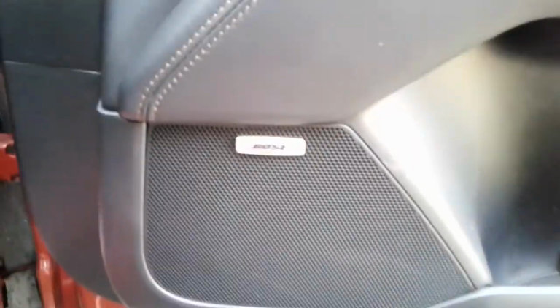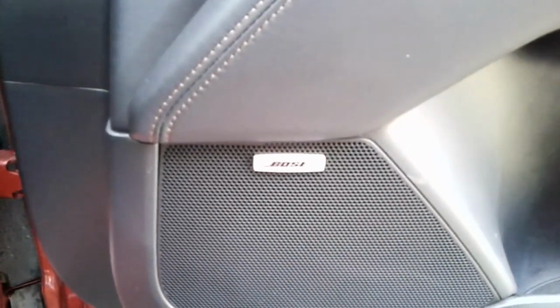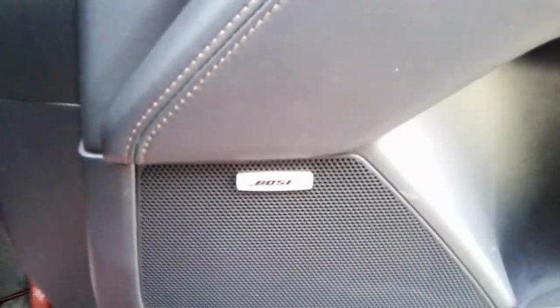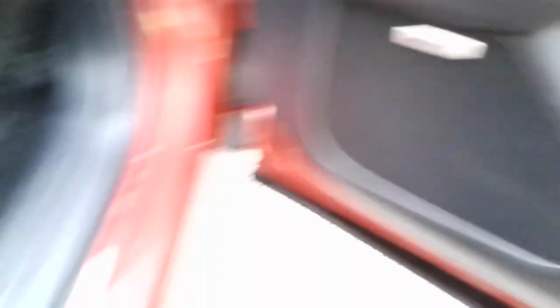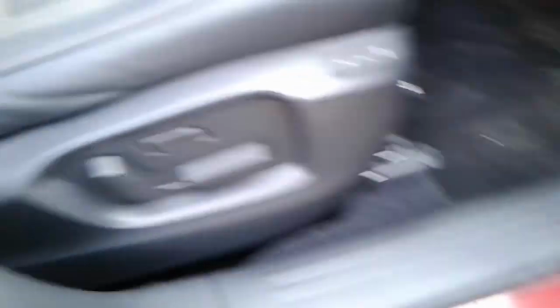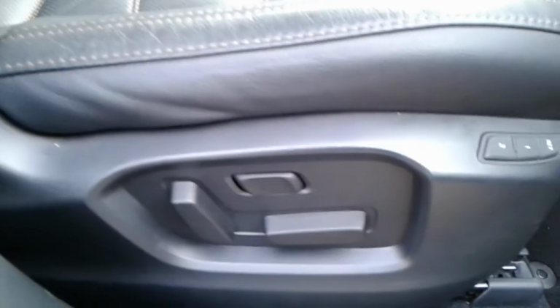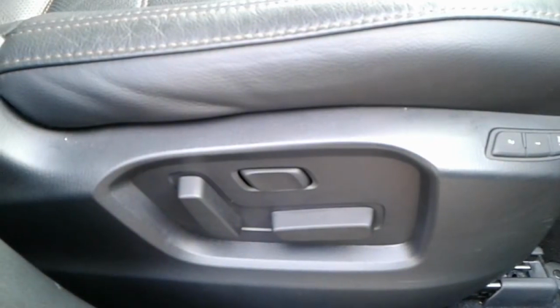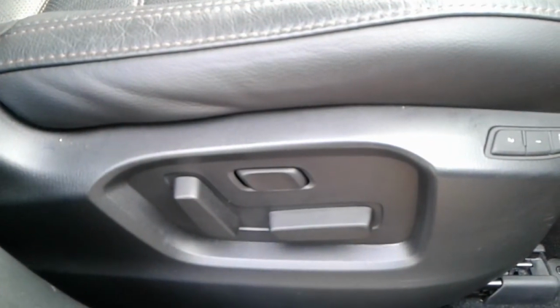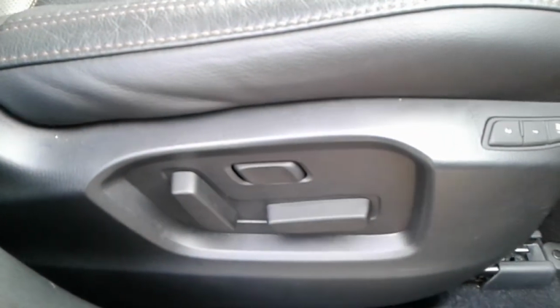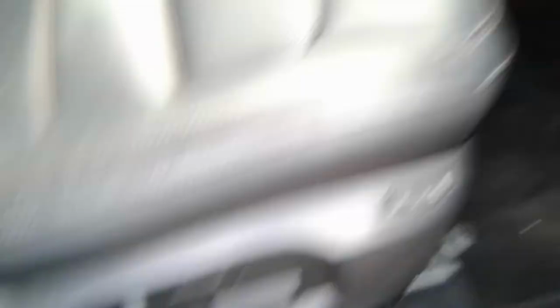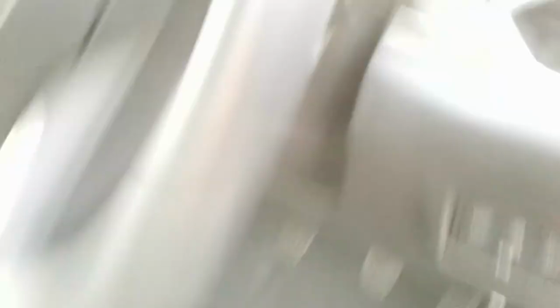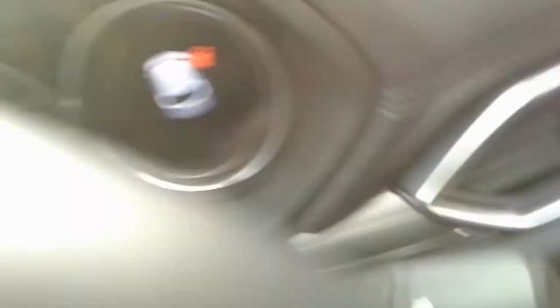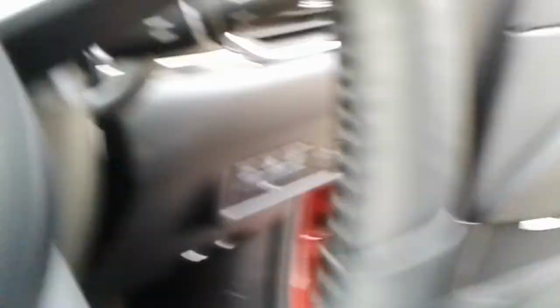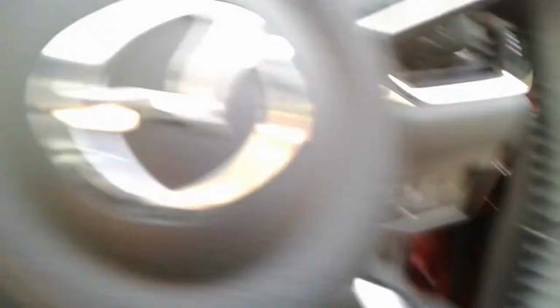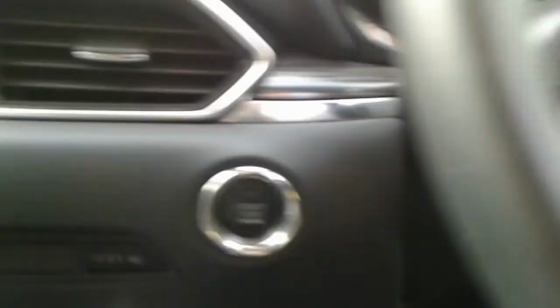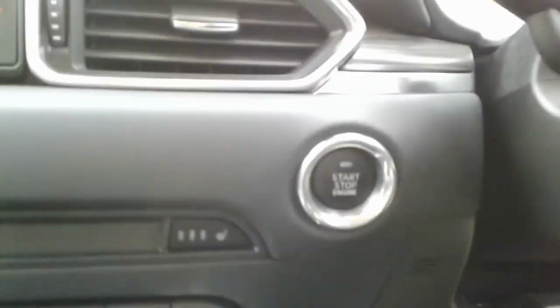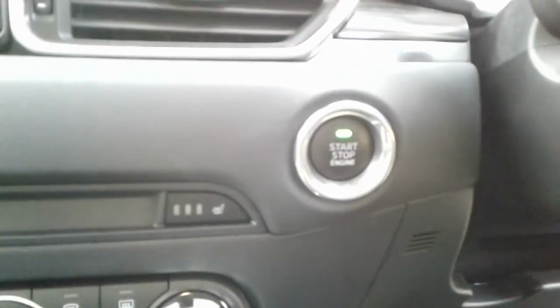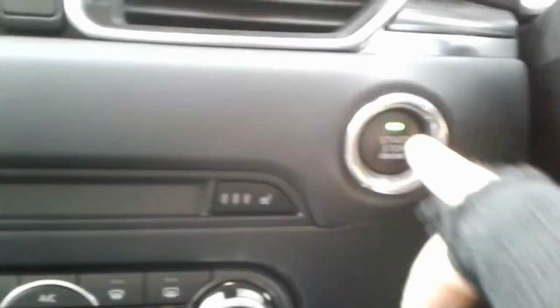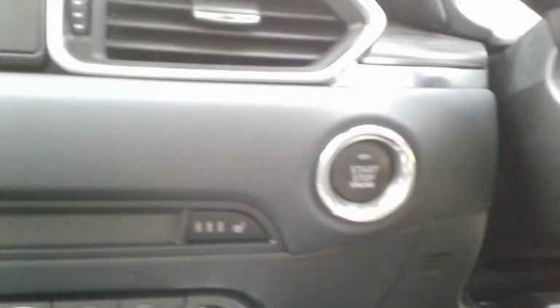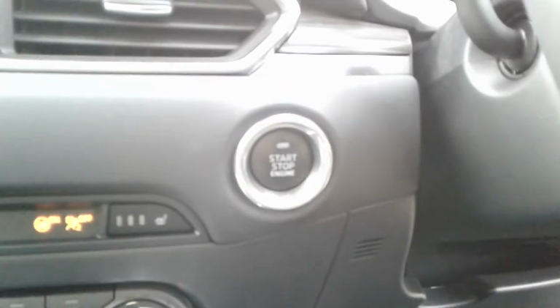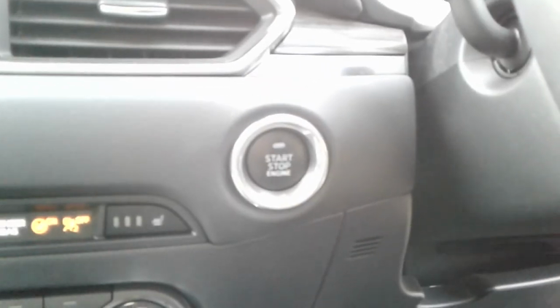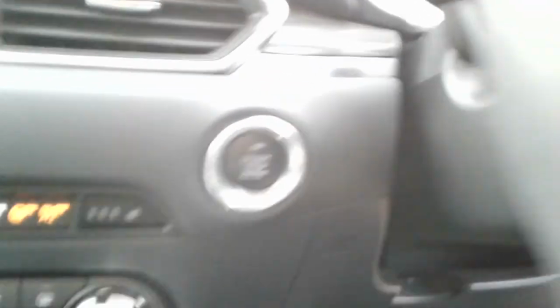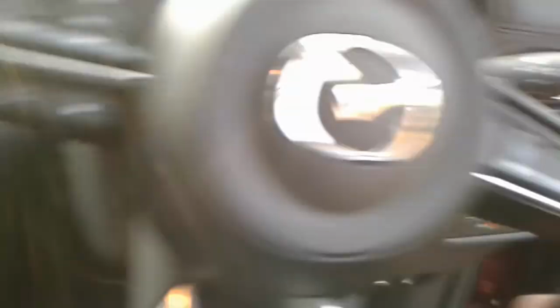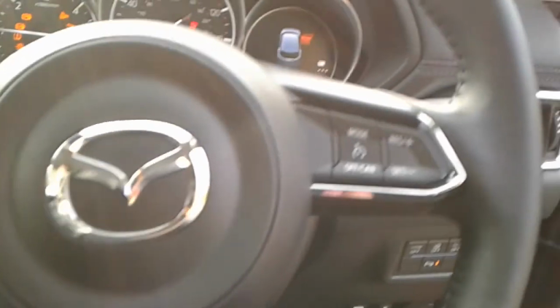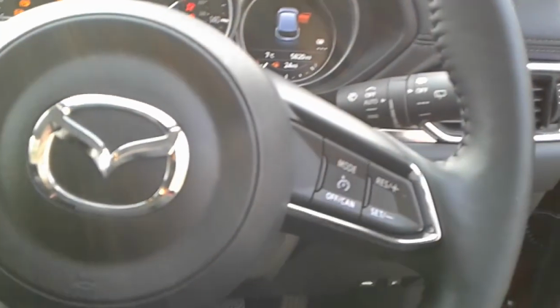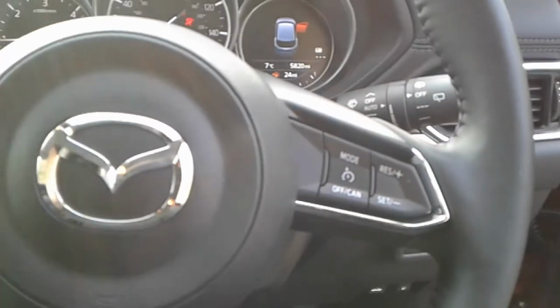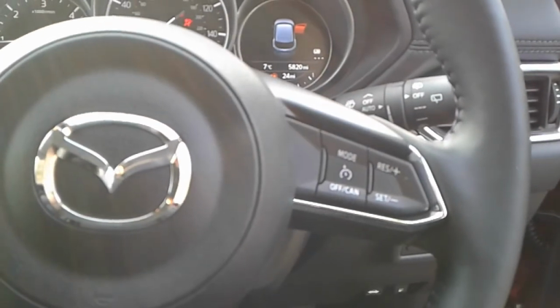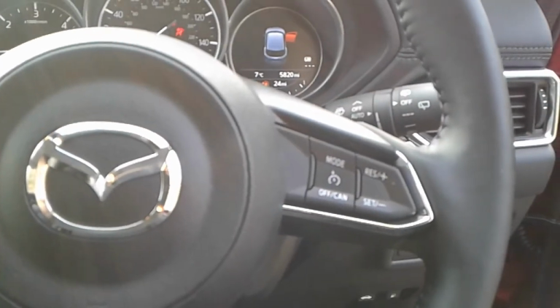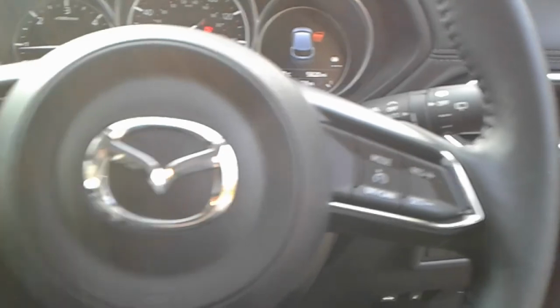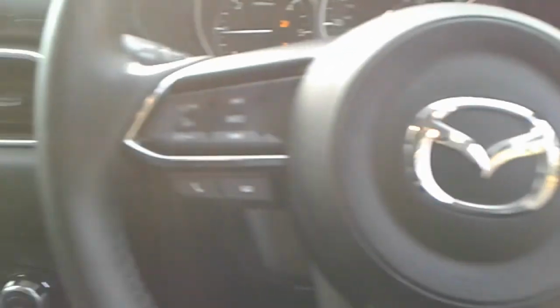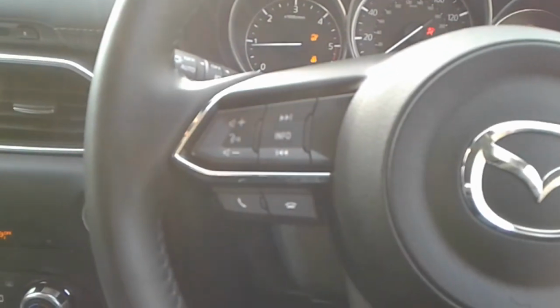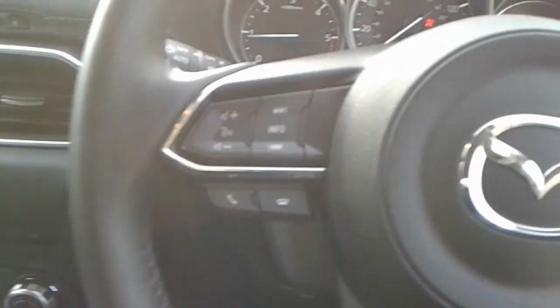It is the Bose speakers in here. We do have electric controls for the driver's seat. It is a stop-start button. There are steering wheel controls for cruise control, speed limiter, telephone and radio.